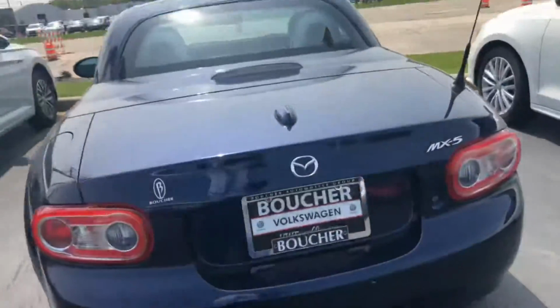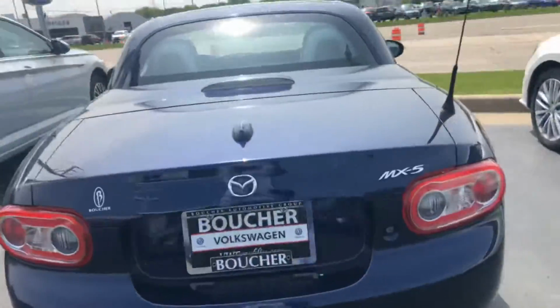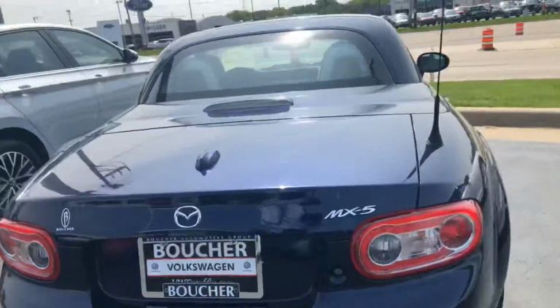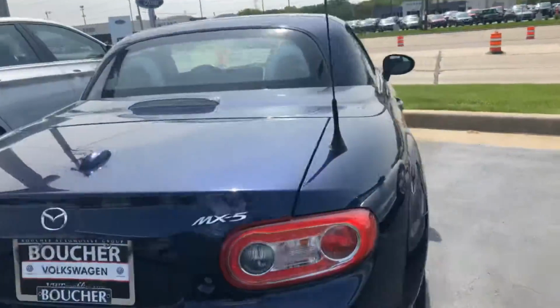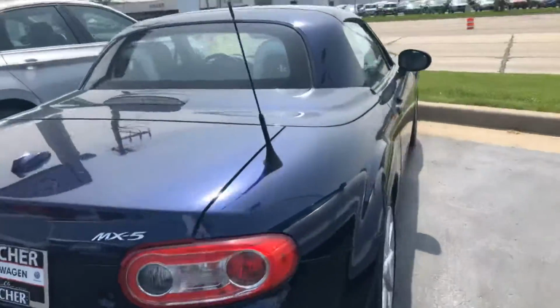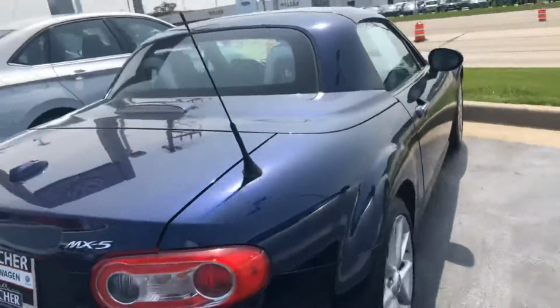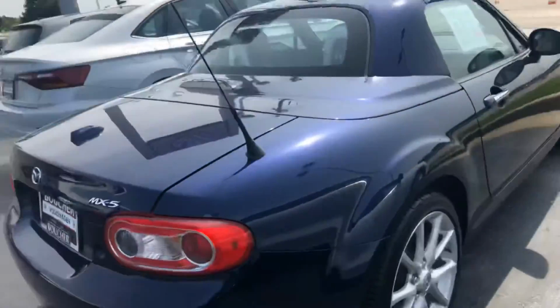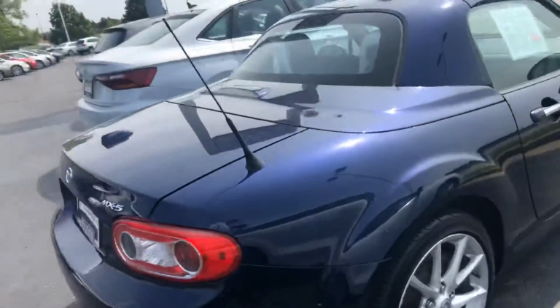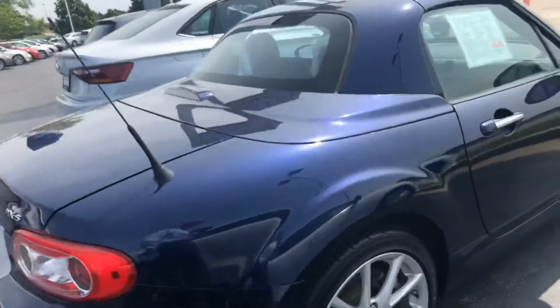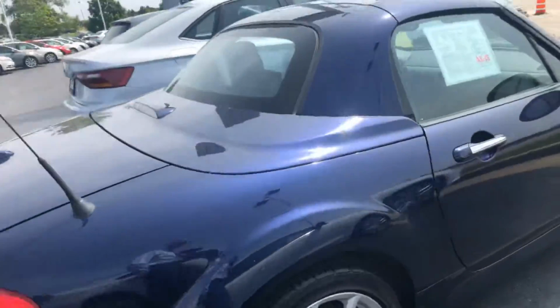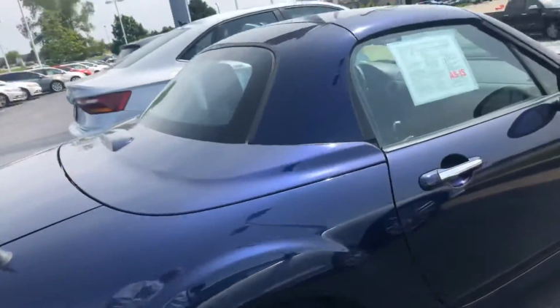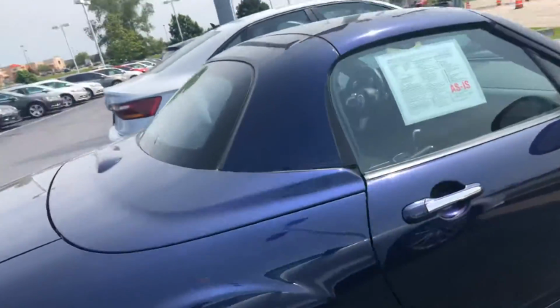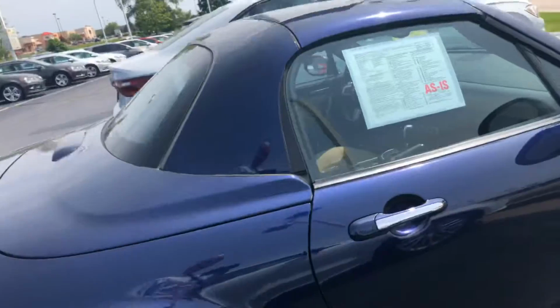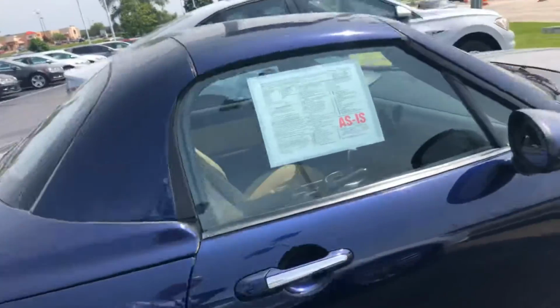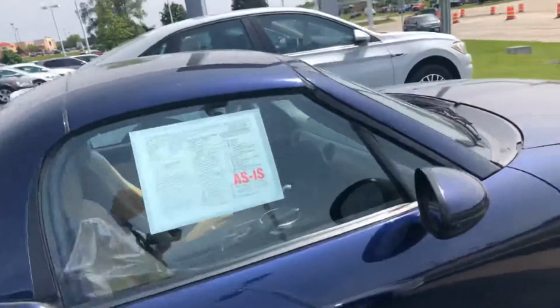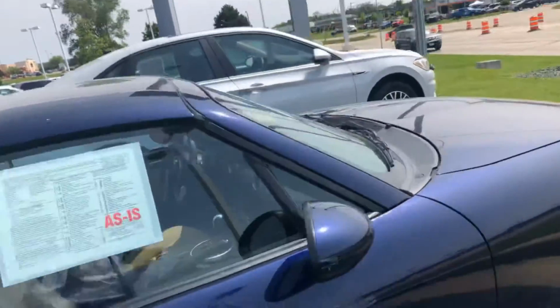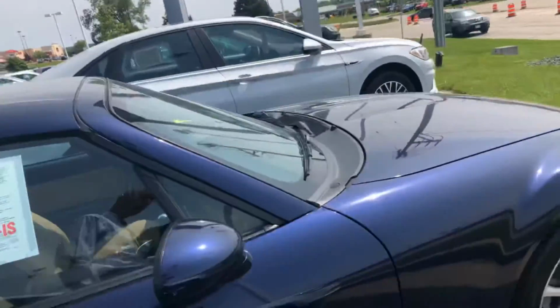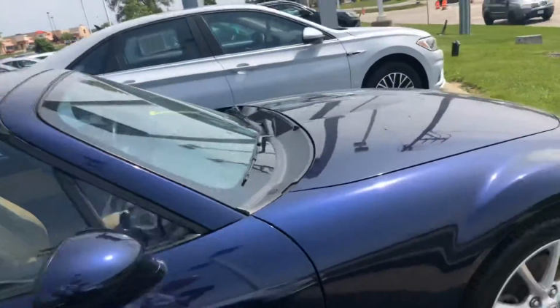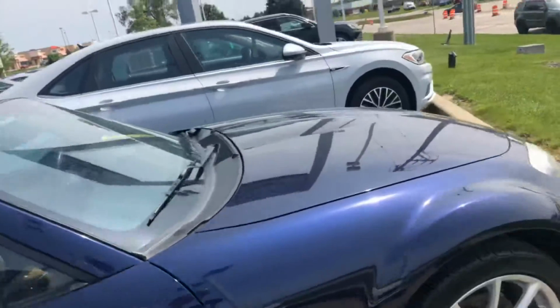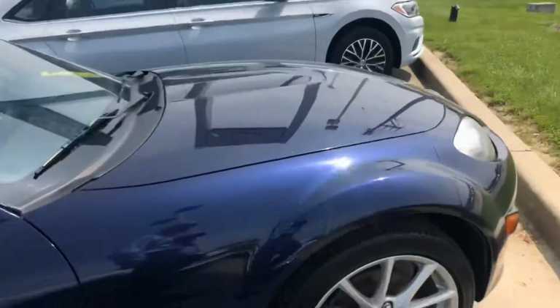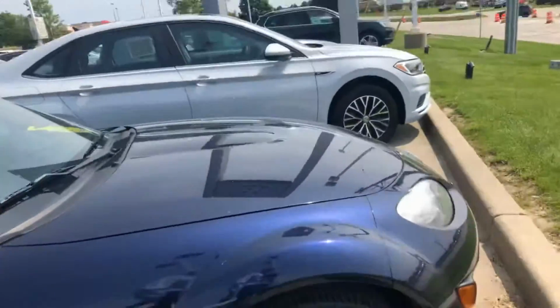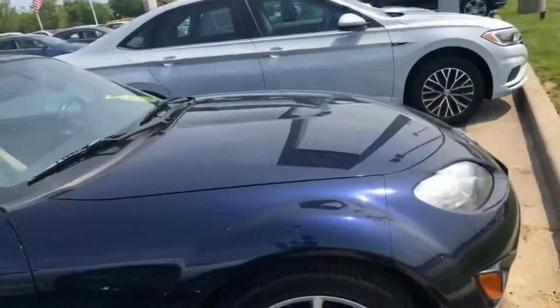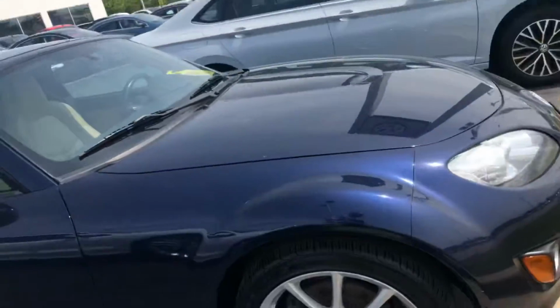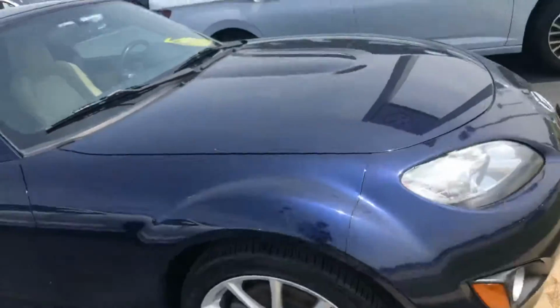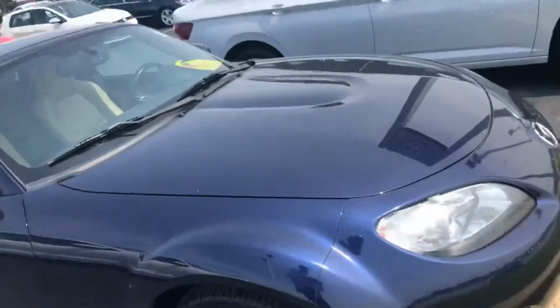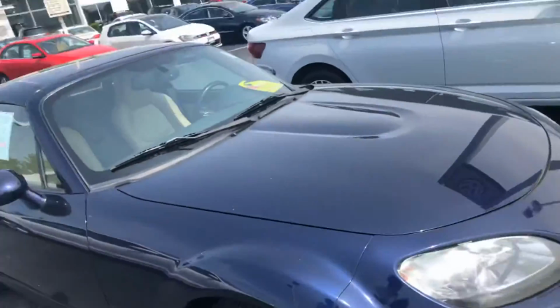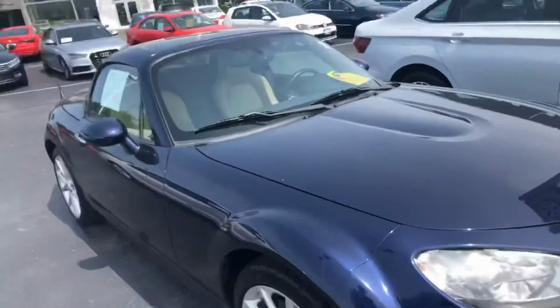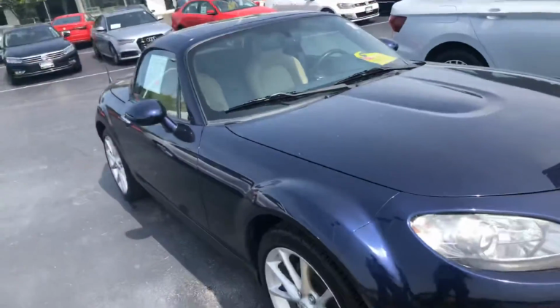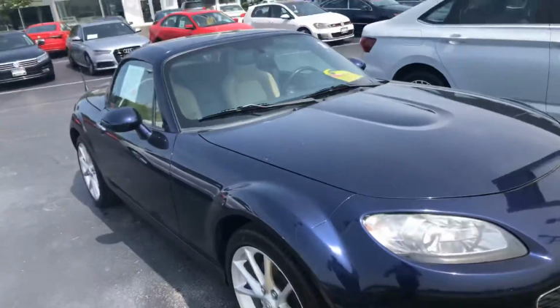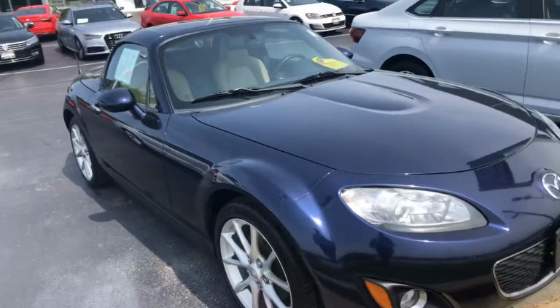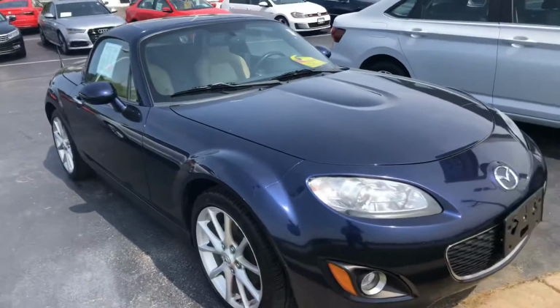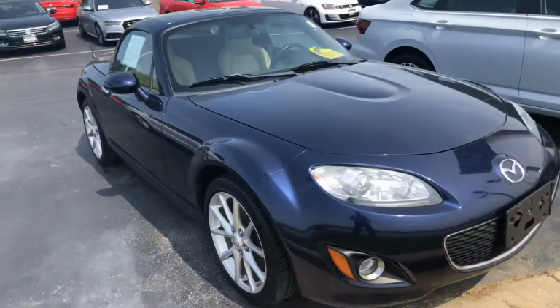Body looks nice all the way around. We sold it here, and then the customer traded it back in for something different — a bigger car, basically.